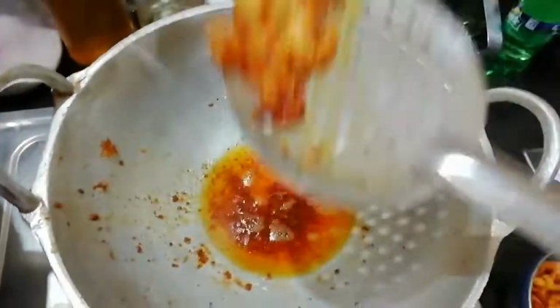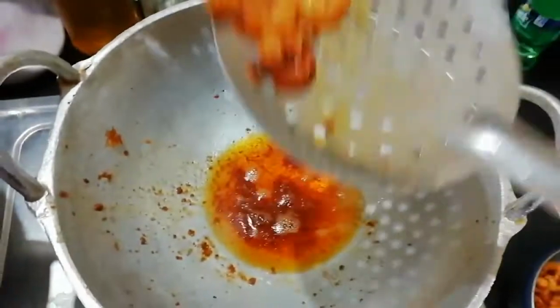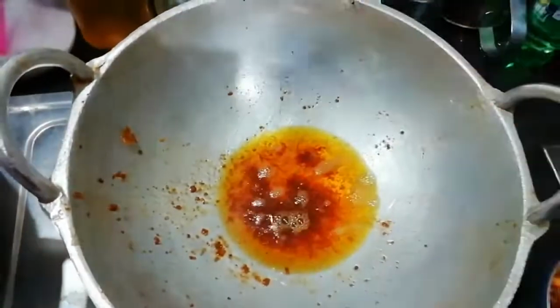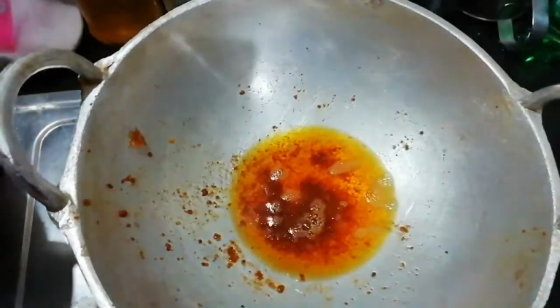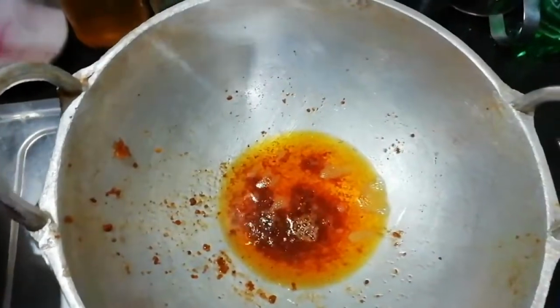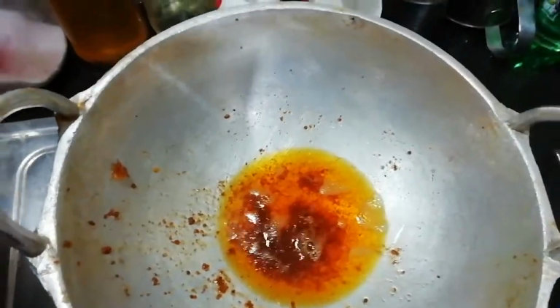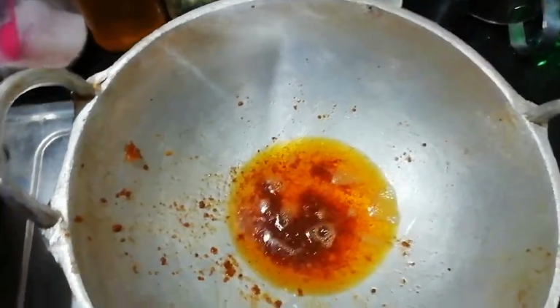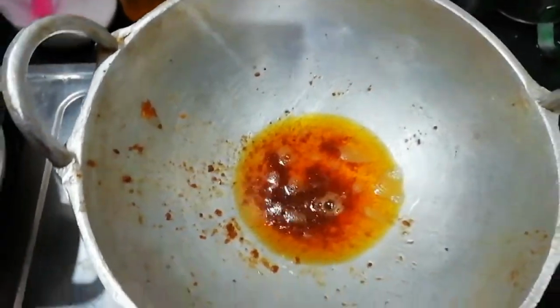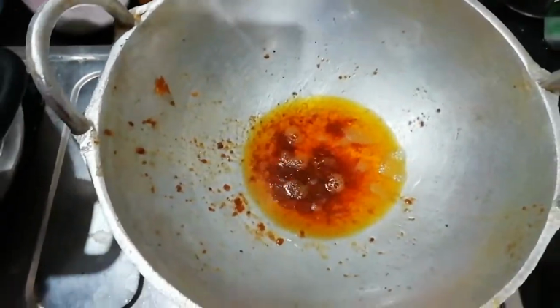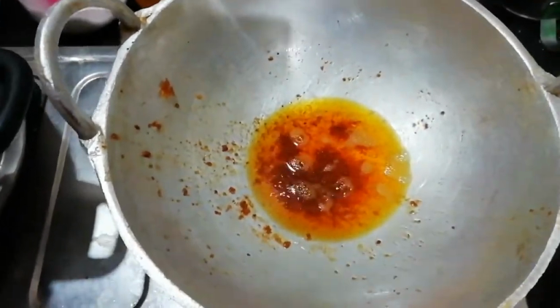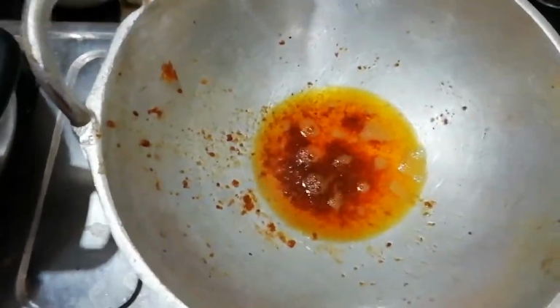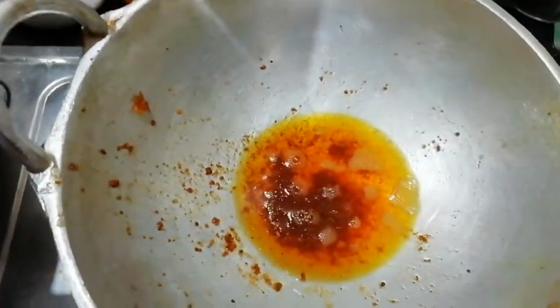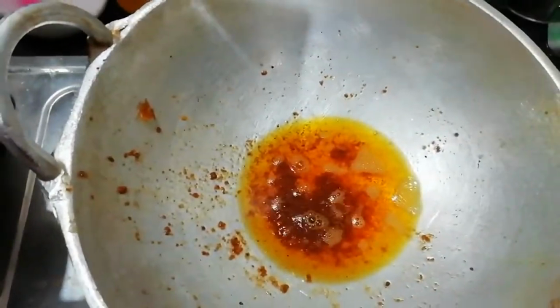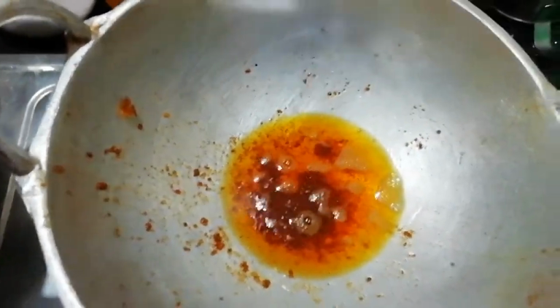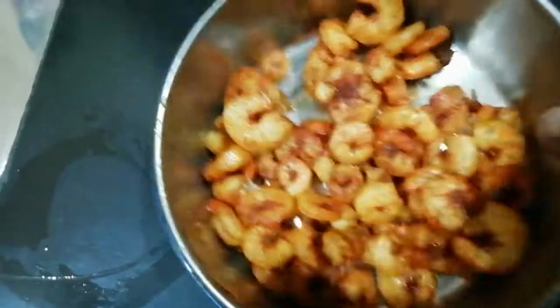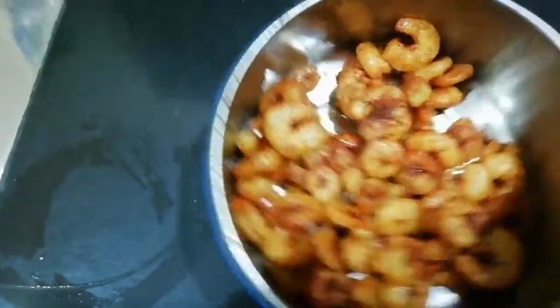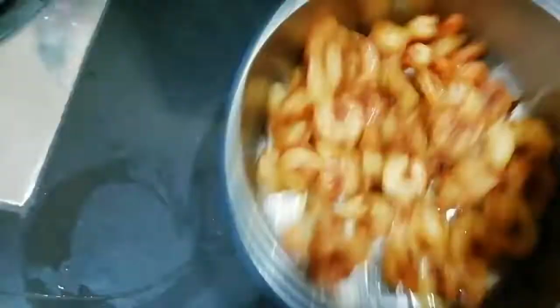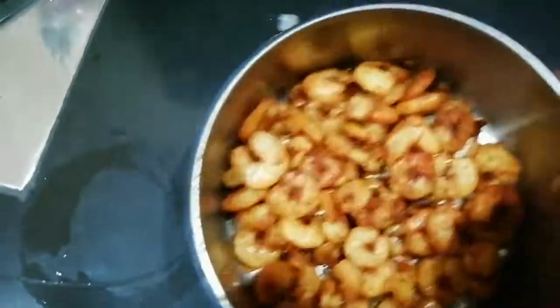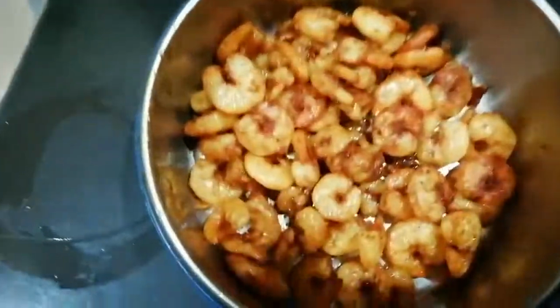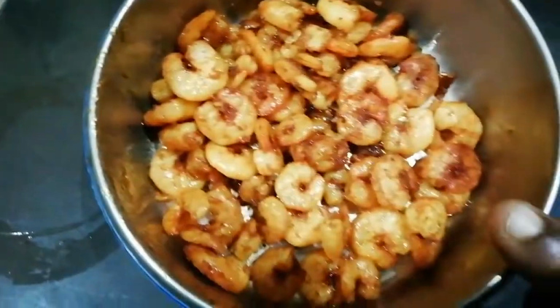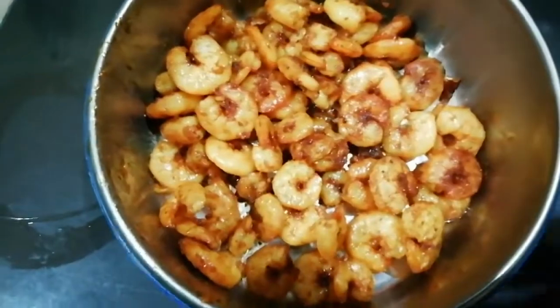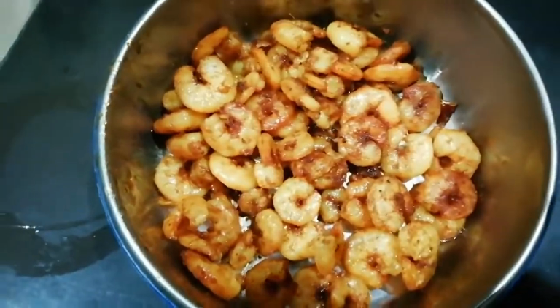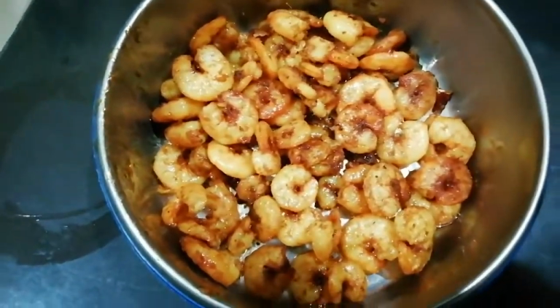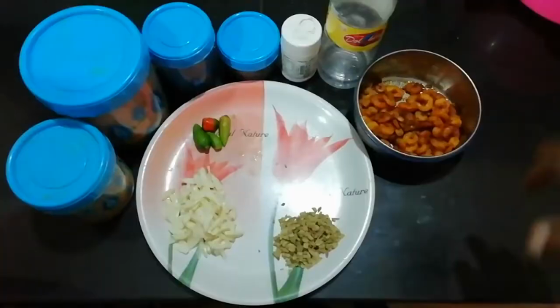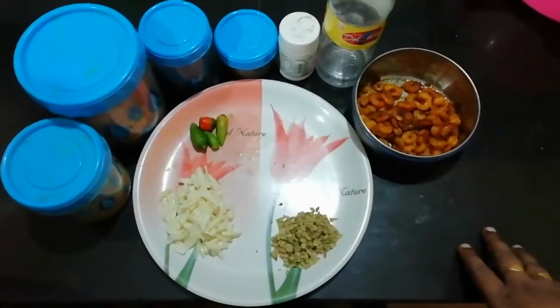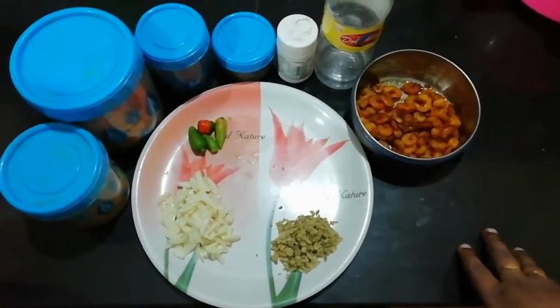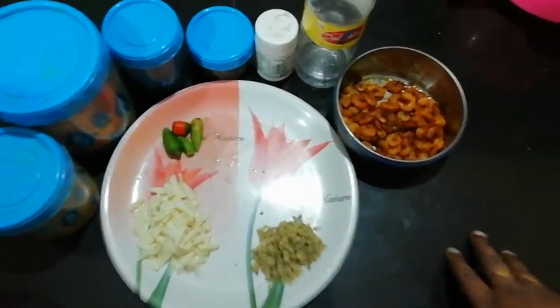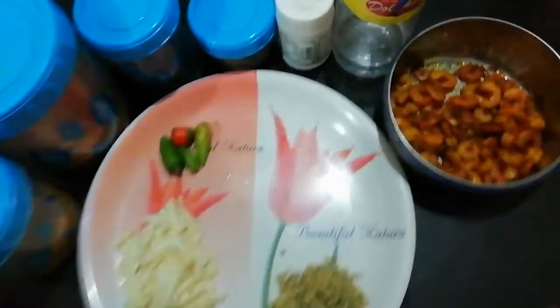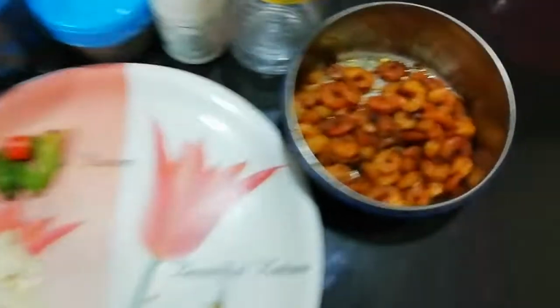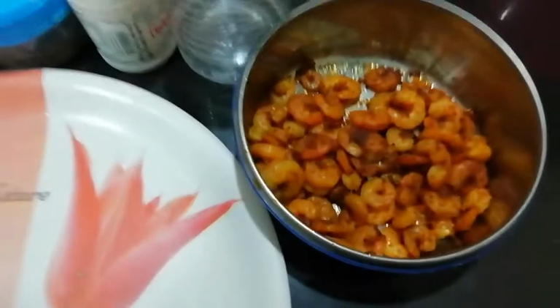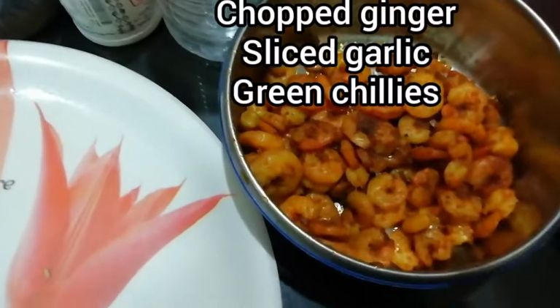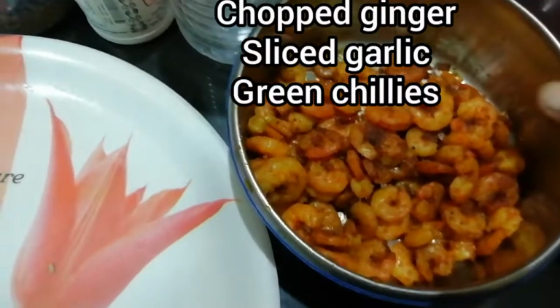Now I'm going to fry it. I'm going to fry it in a few minutes.